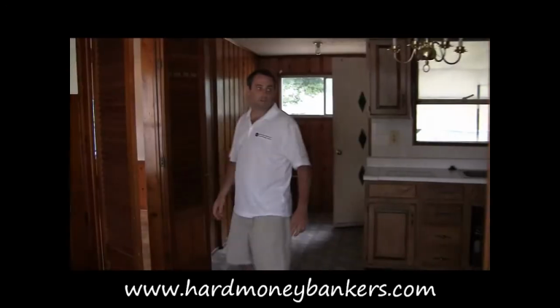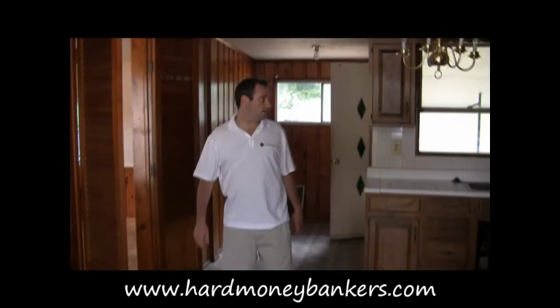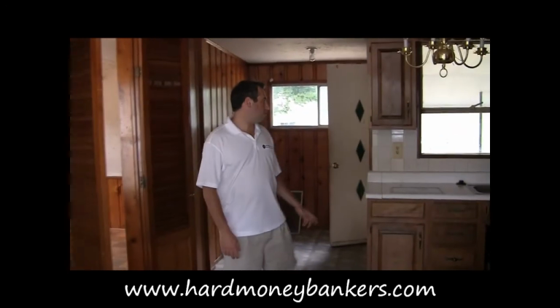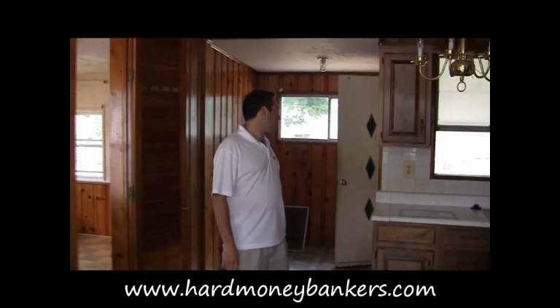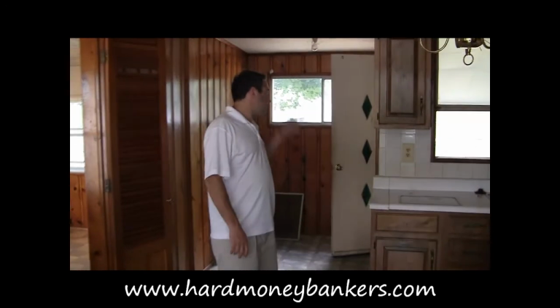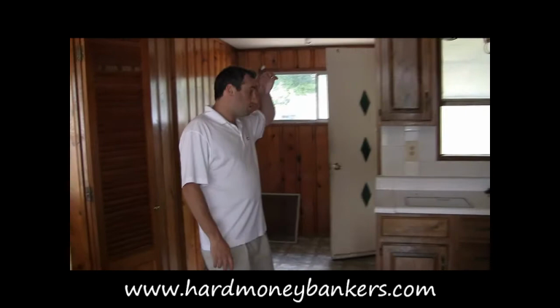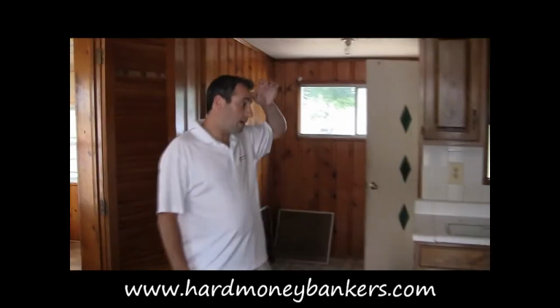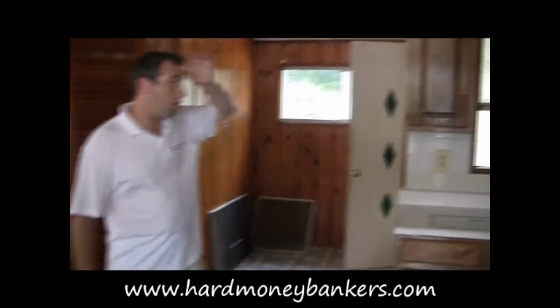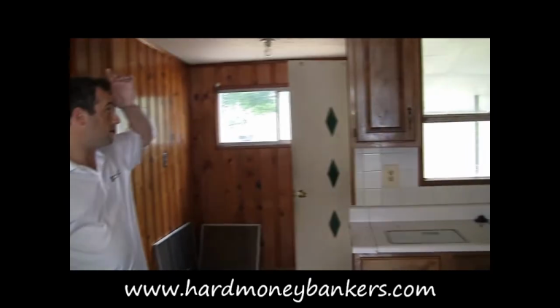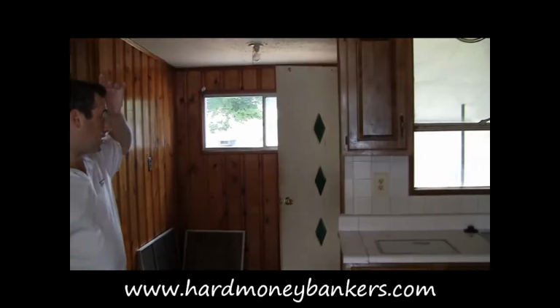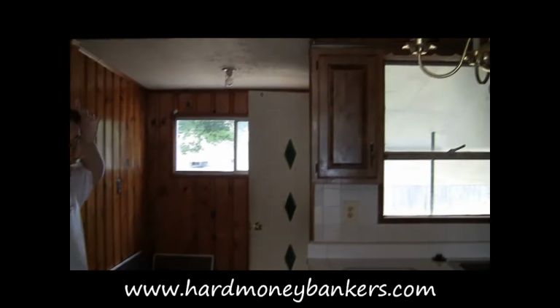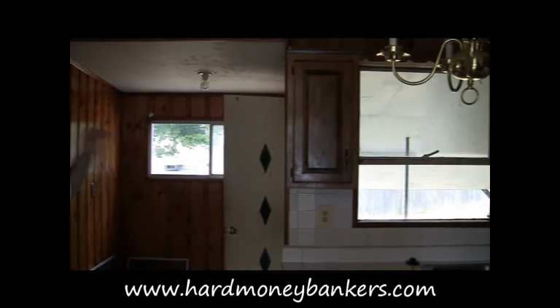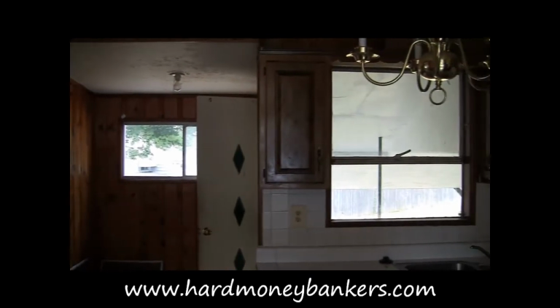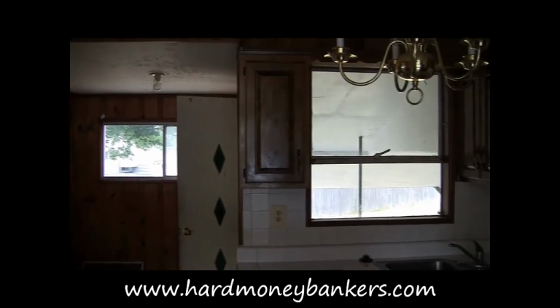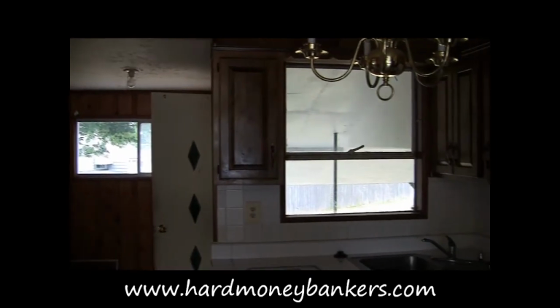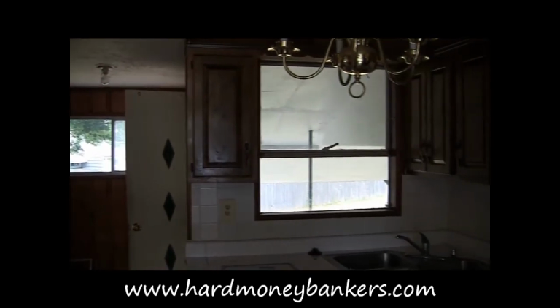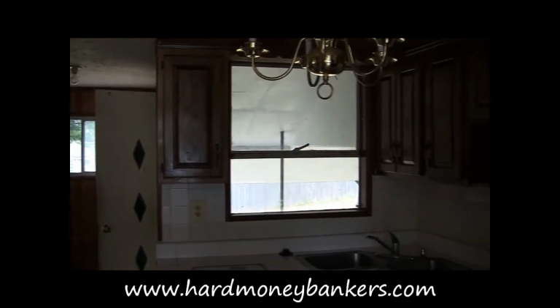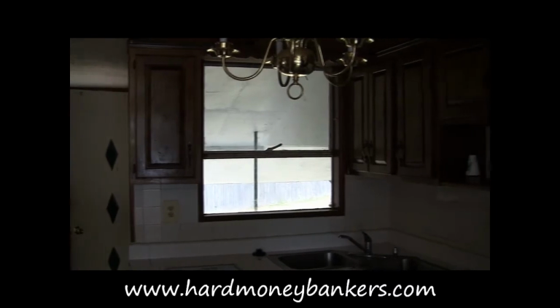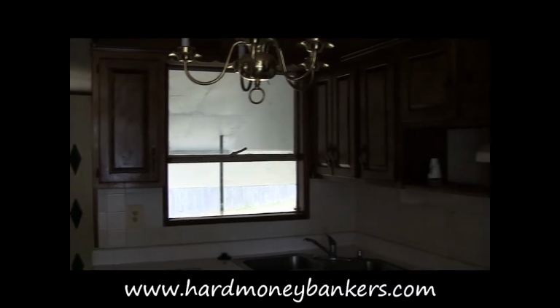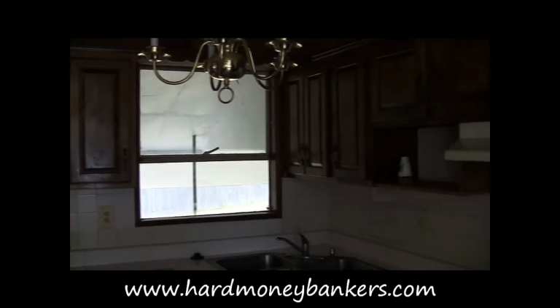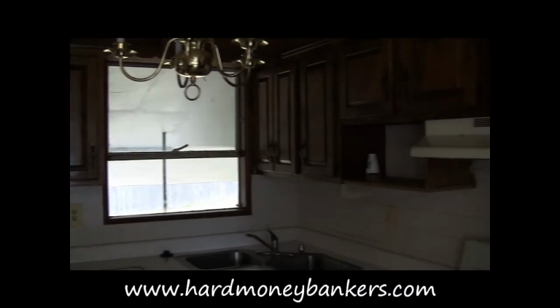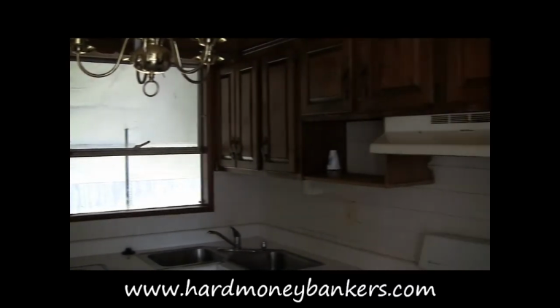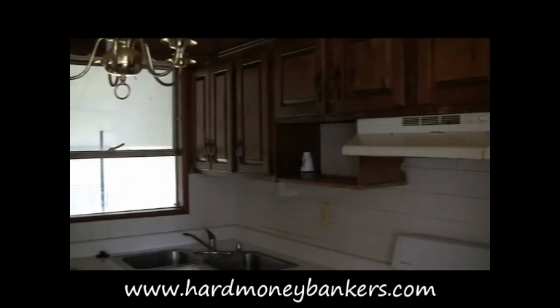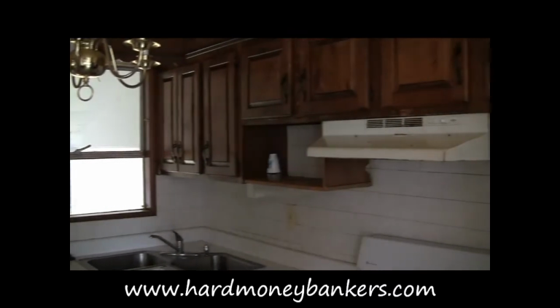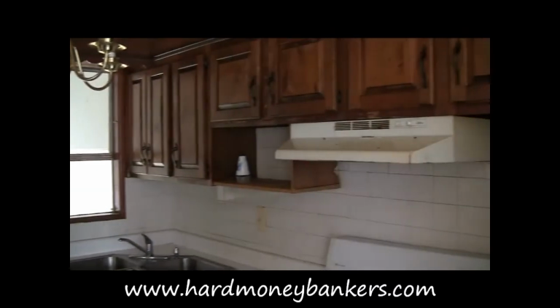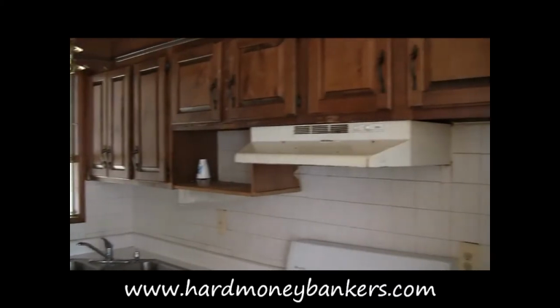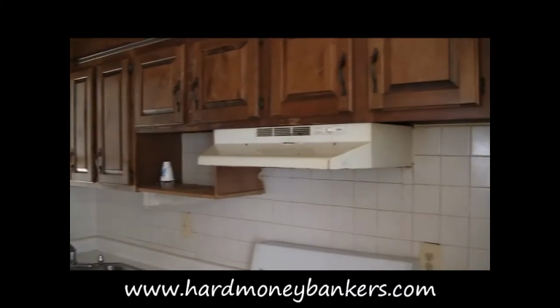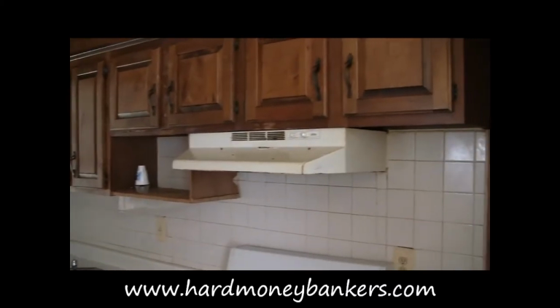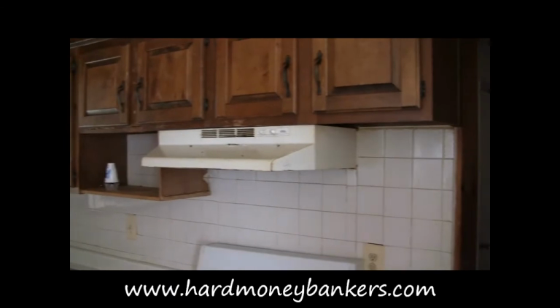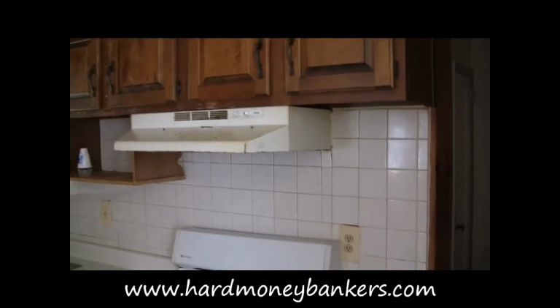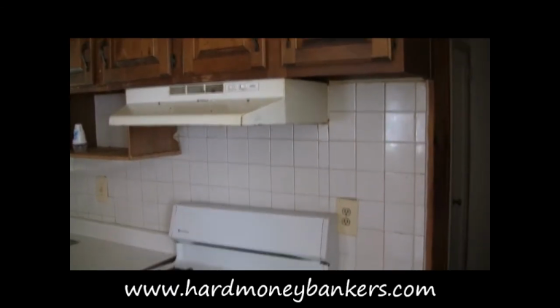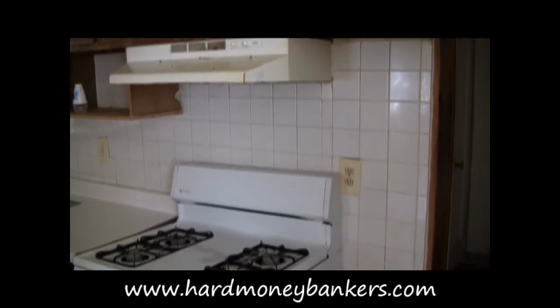So here is the kitchen — pretty decent sized. All the cabinets are getting torn down and they're putting brand new cabinets, keeping the layout pretty close to where it's at now. All new granite countertops and all new stainless steel appliances.